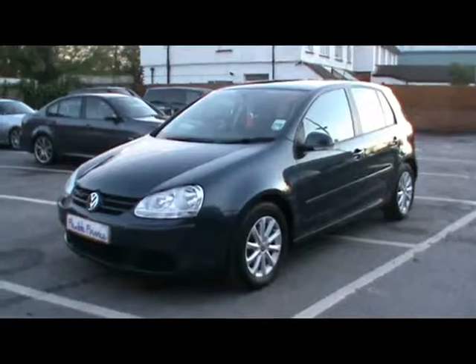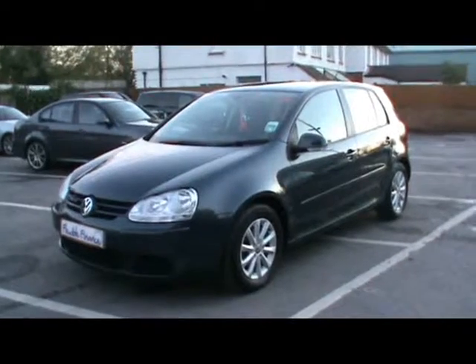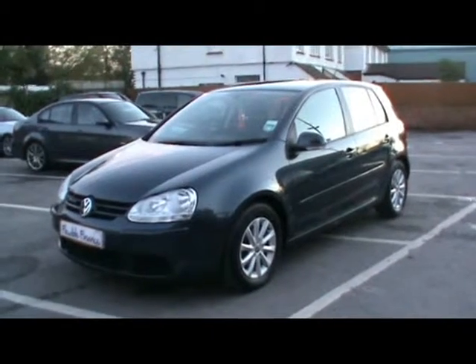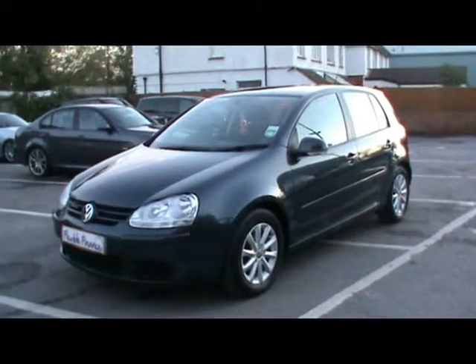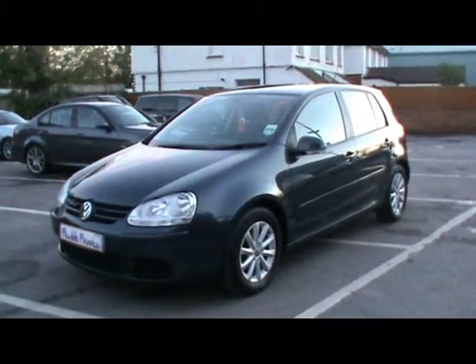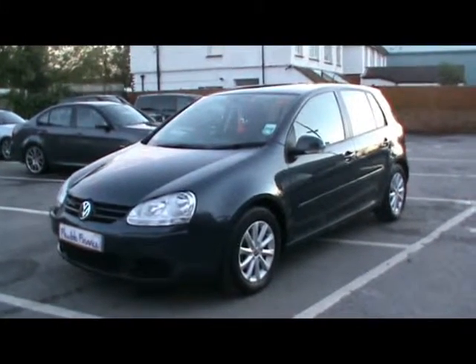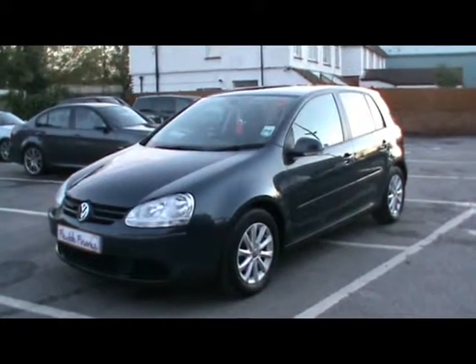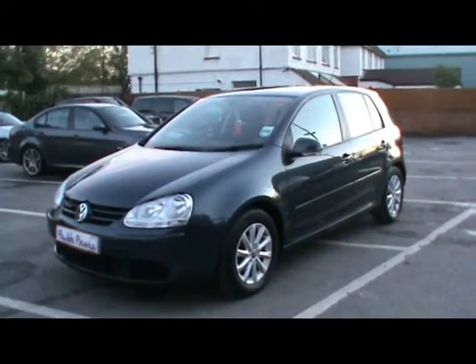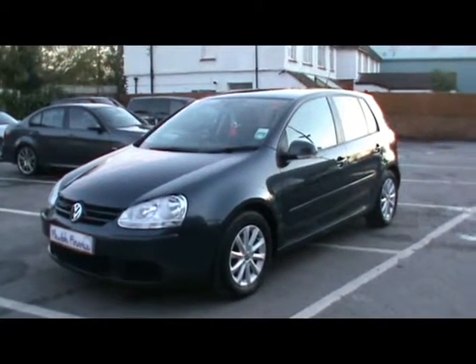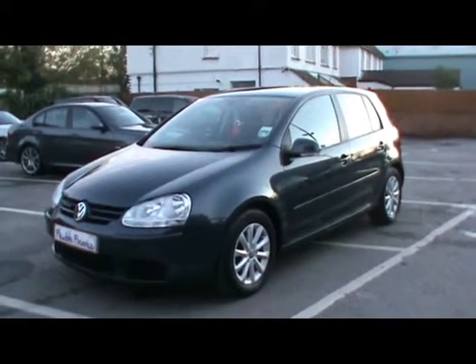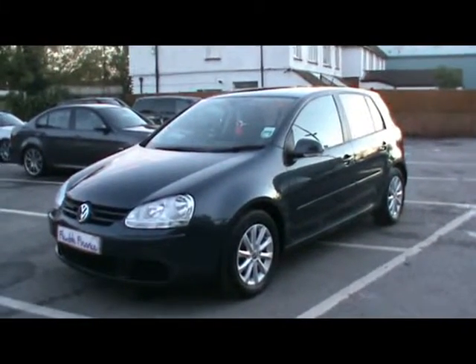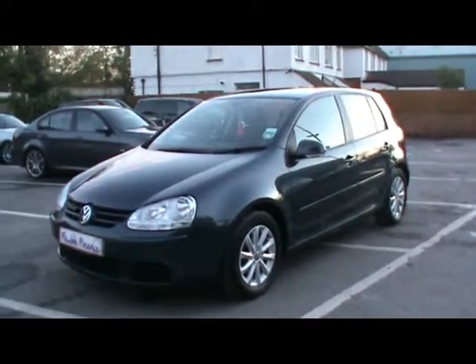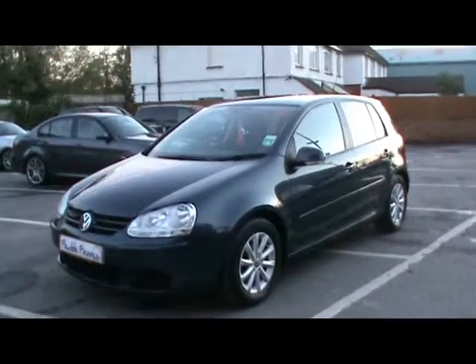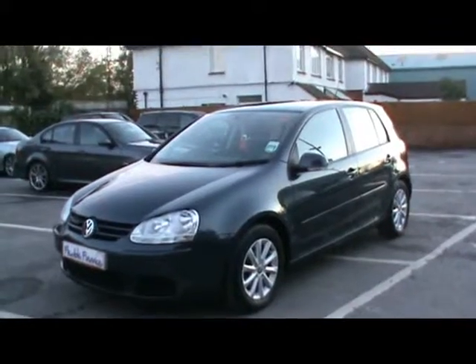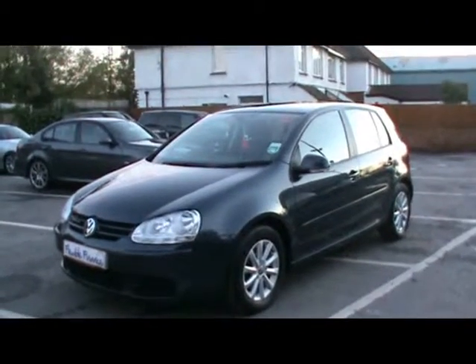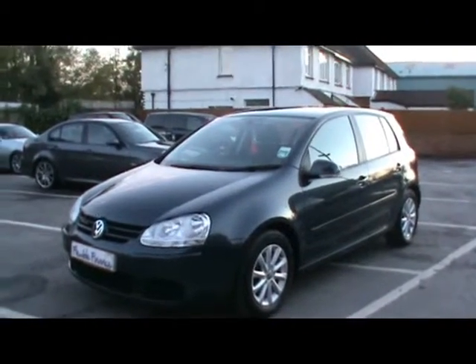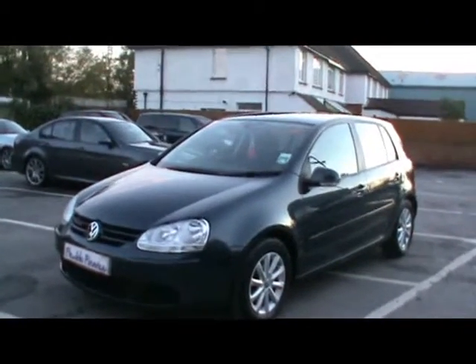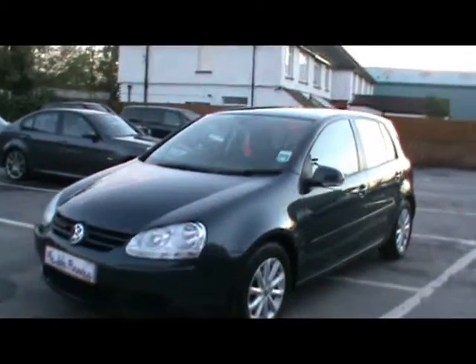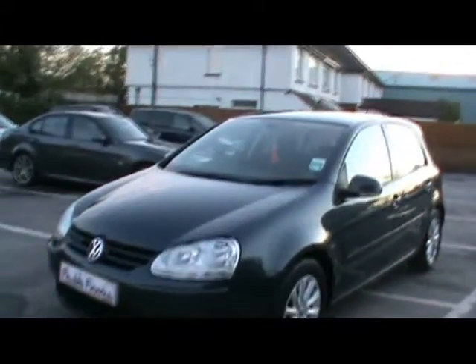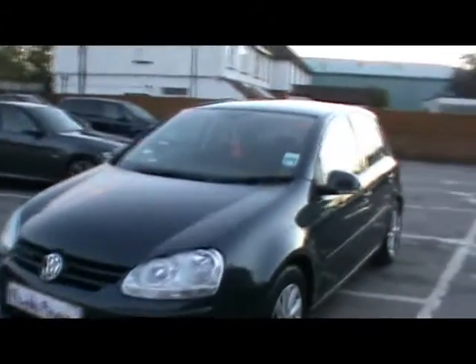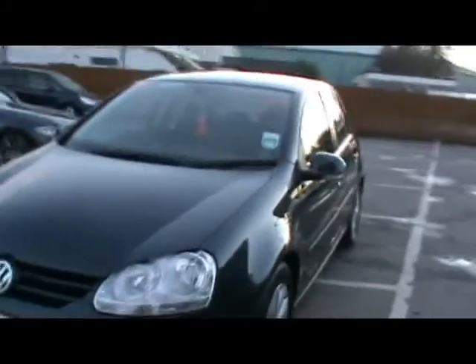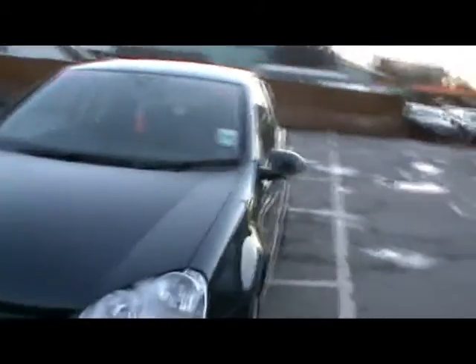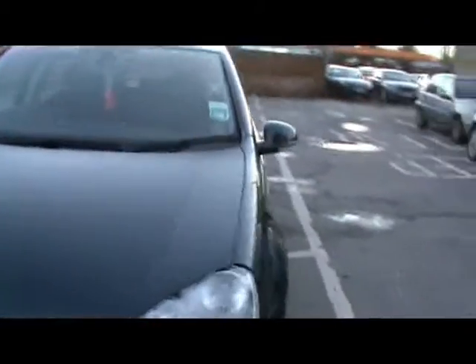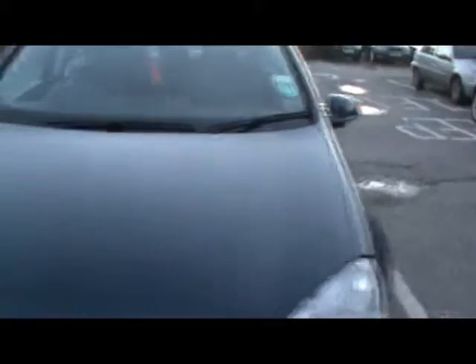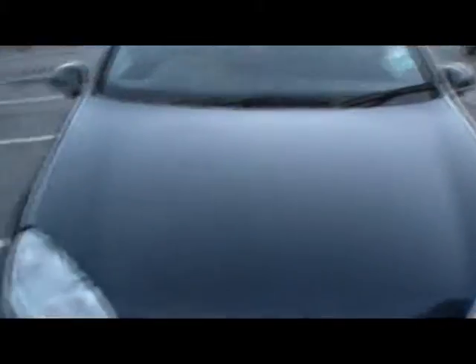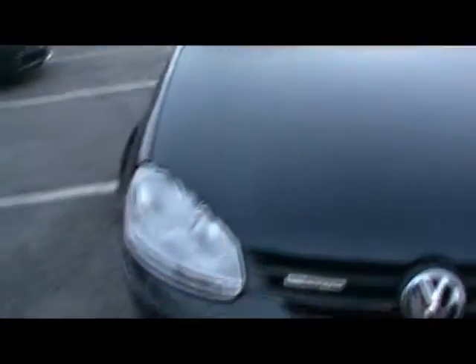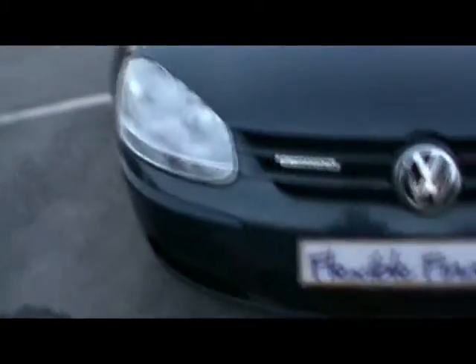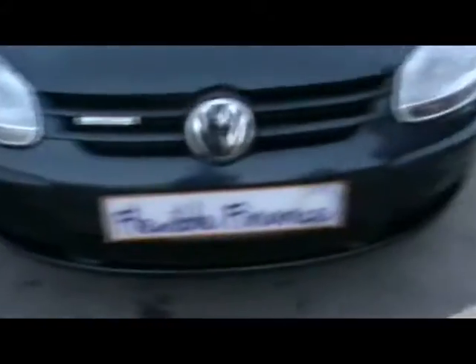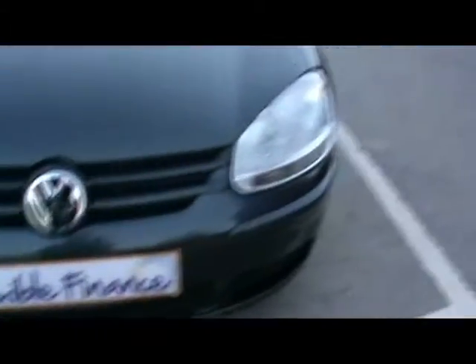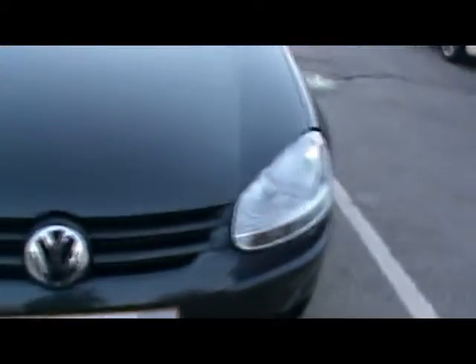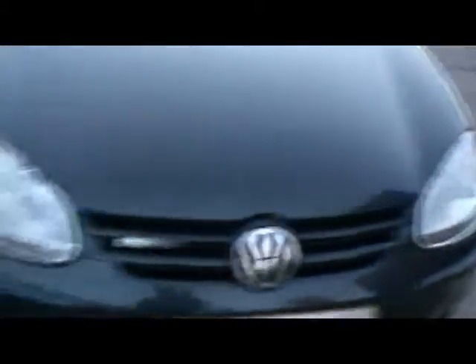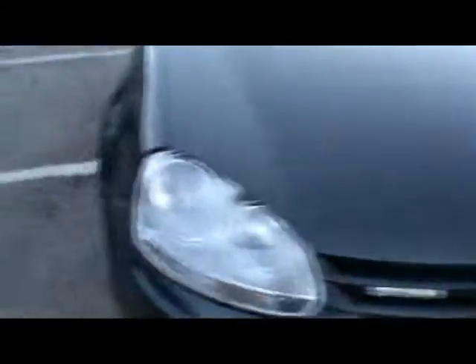Welcome to Imperial Cars. Today we have a 58 plate Volkswagen Golf BlueMotion TDI to show you — a 5 door hatchback. We're going to take you around the car so you can get a better idea of condition and certain features of the vehicle.